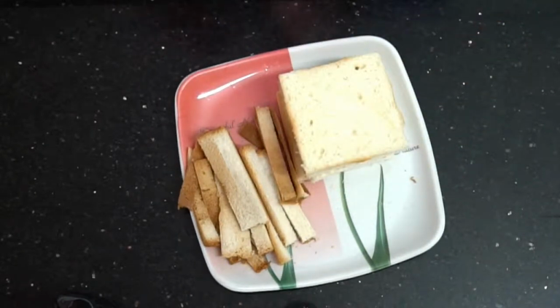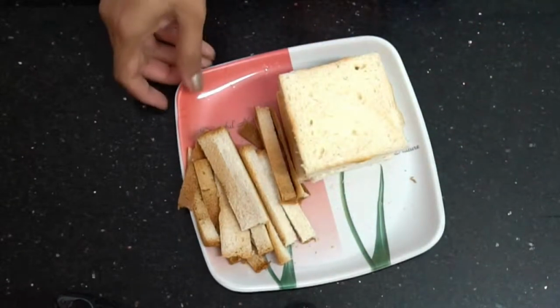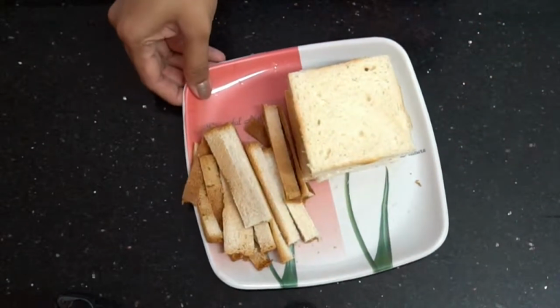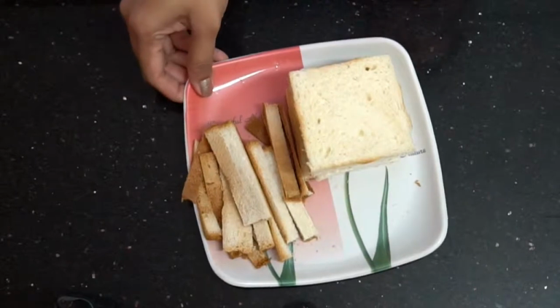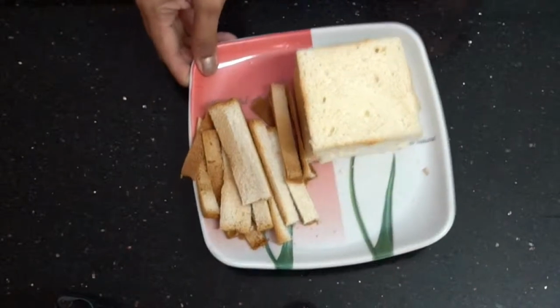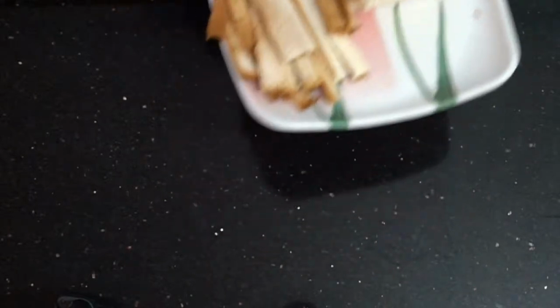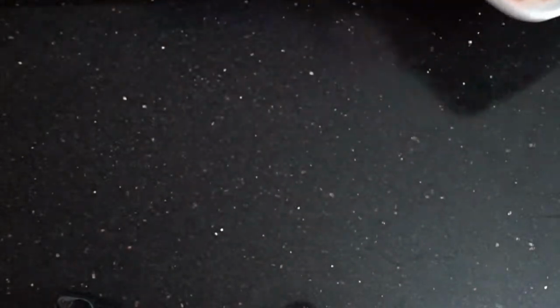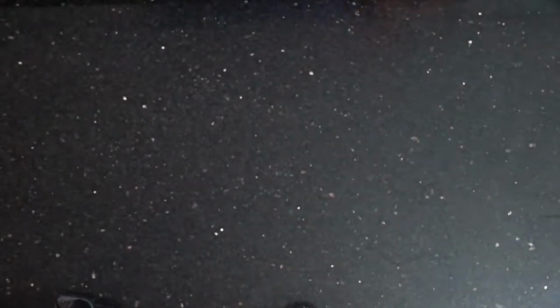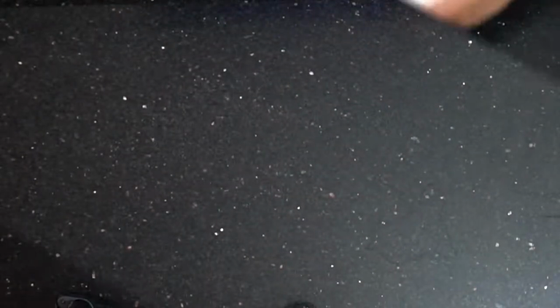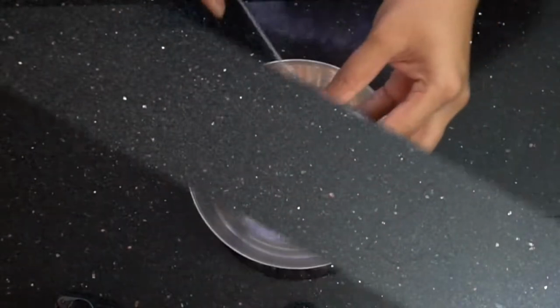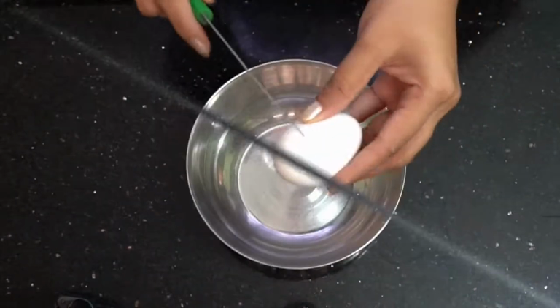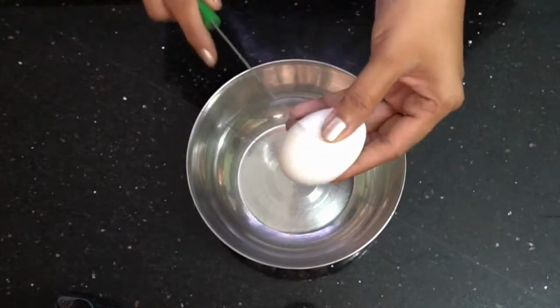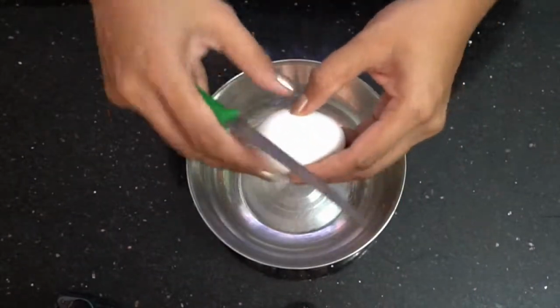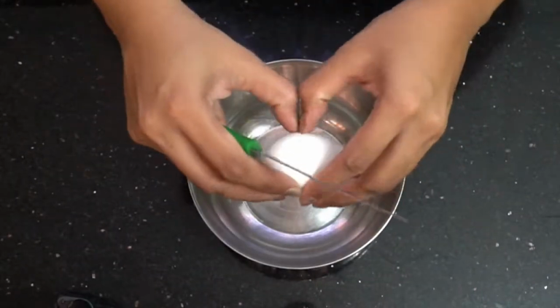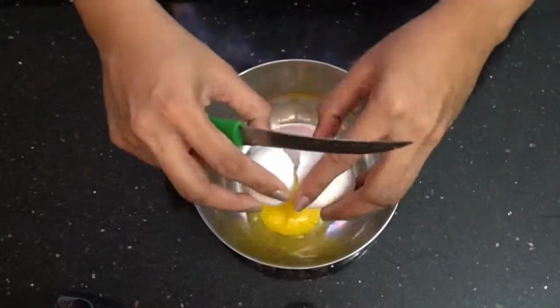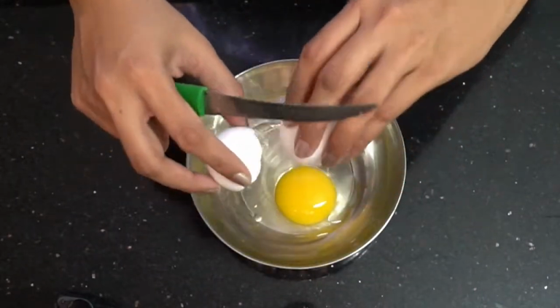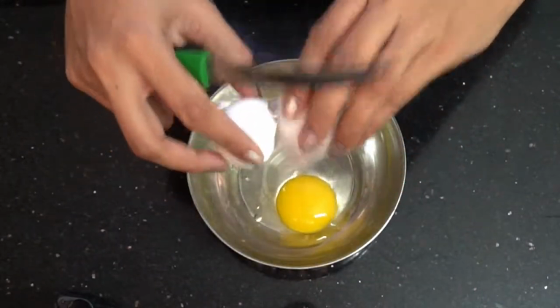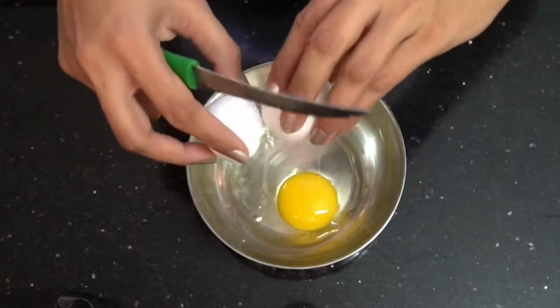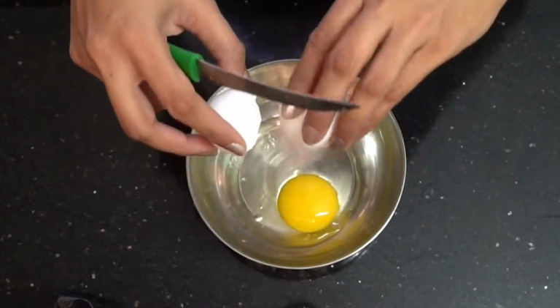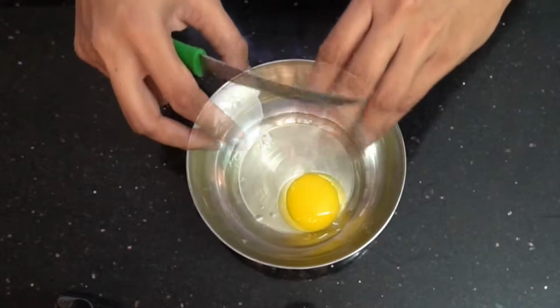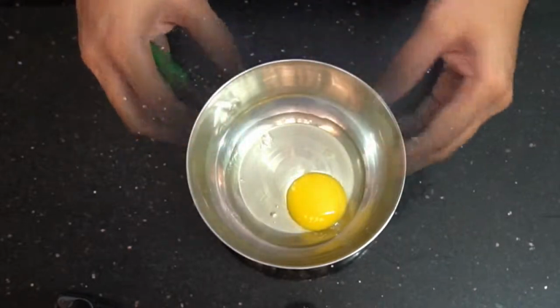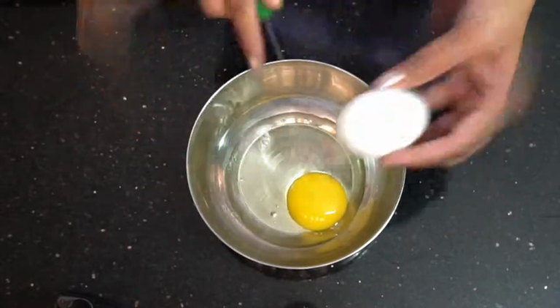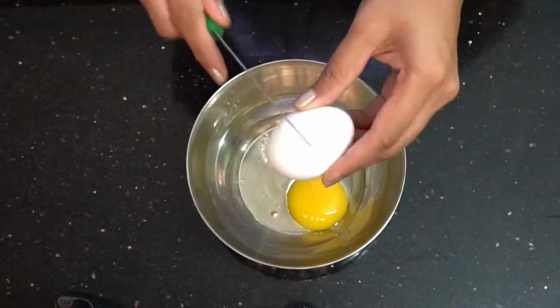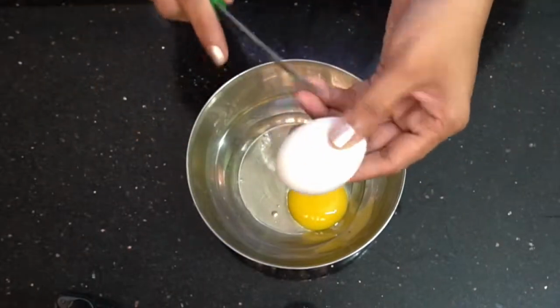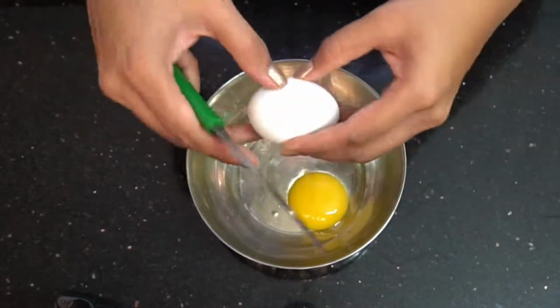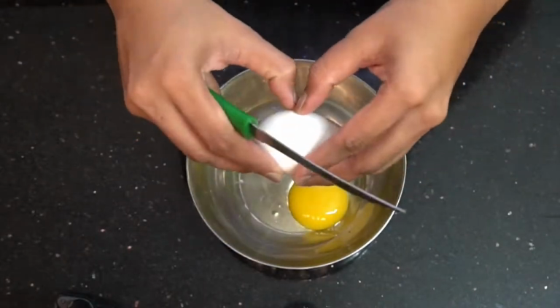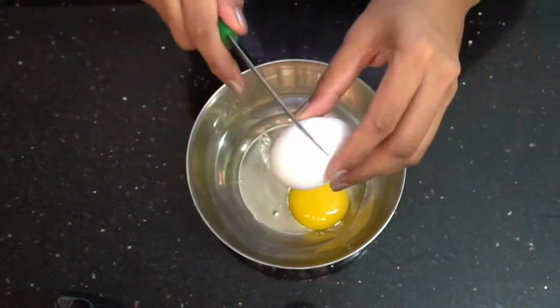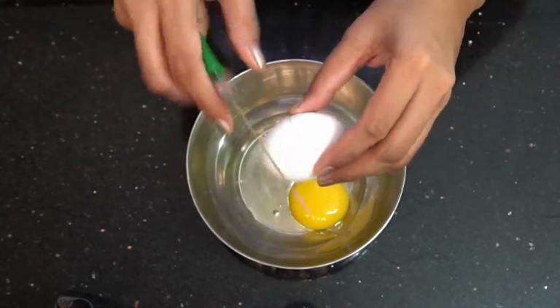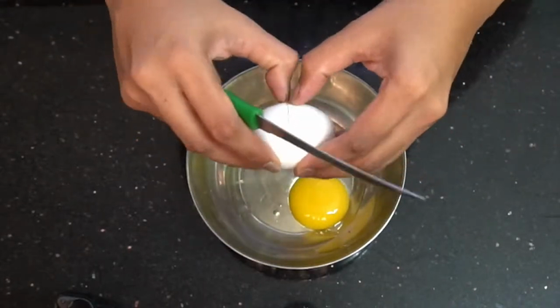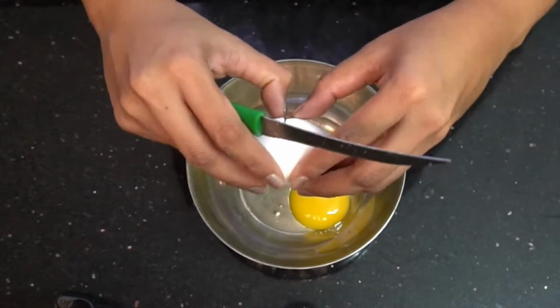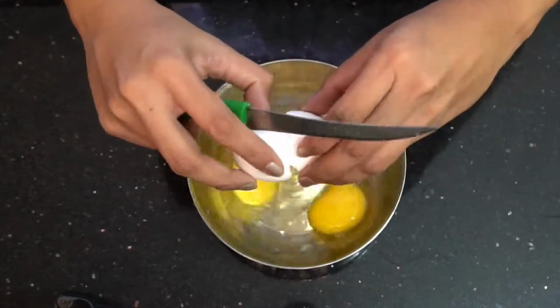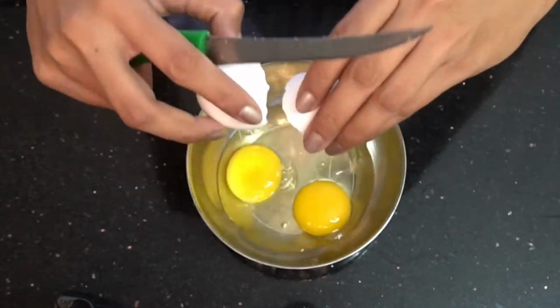In the bowl, I will add 2 eggs. Add 2 eggs. 2 tablespoons sugar.